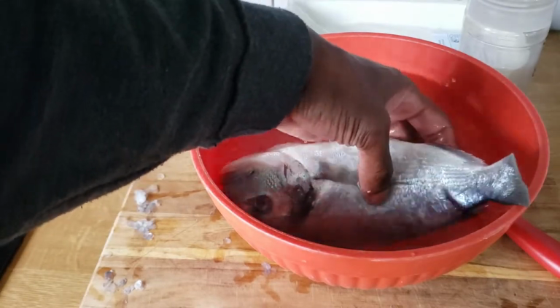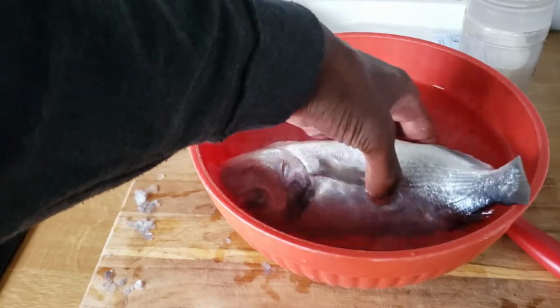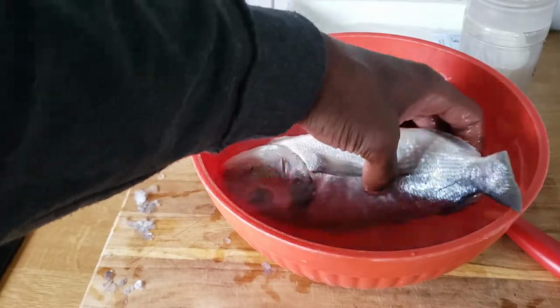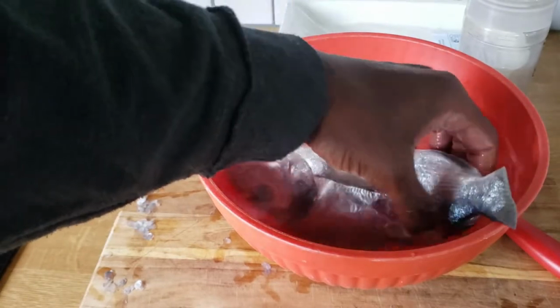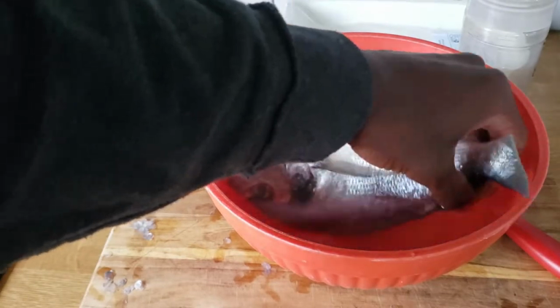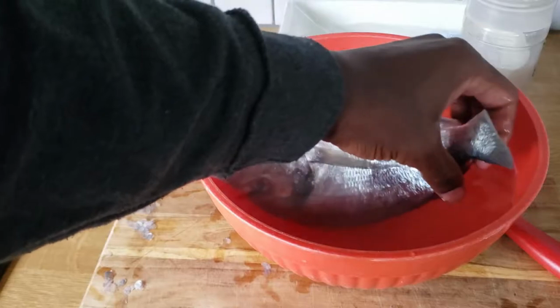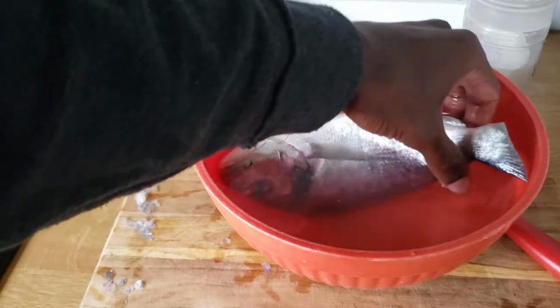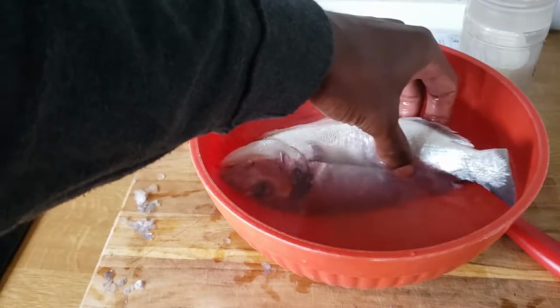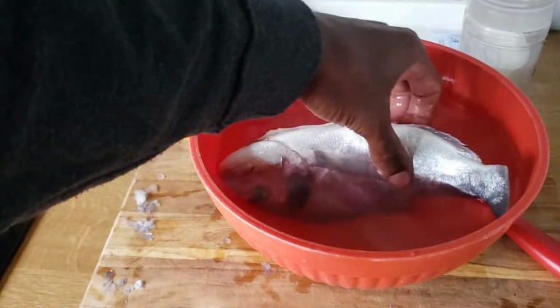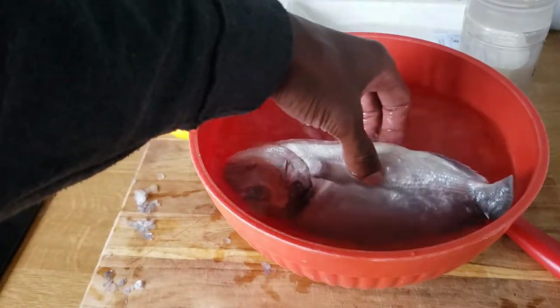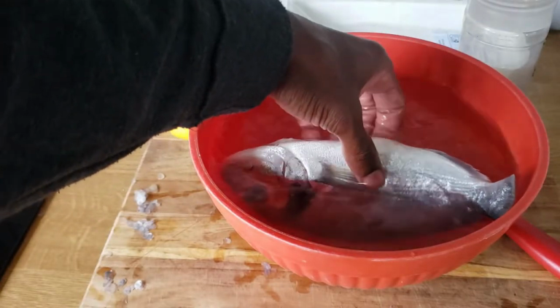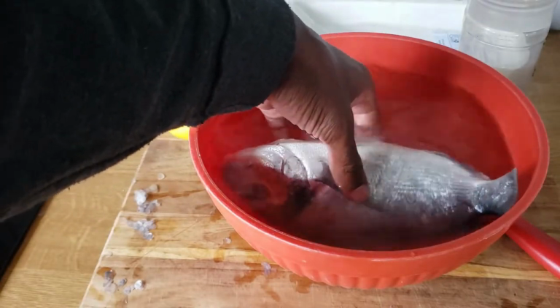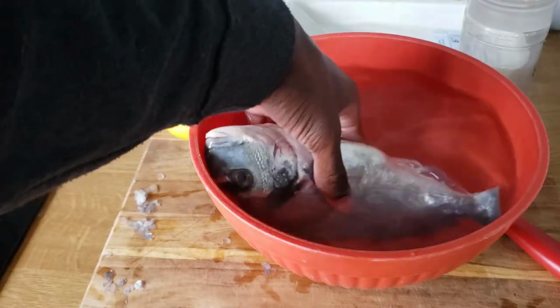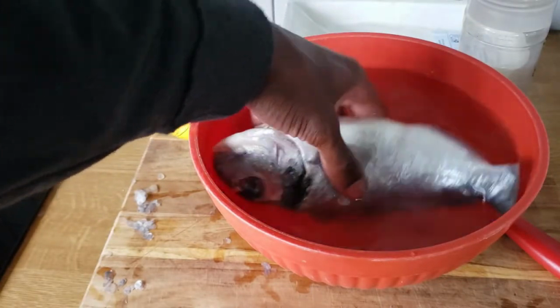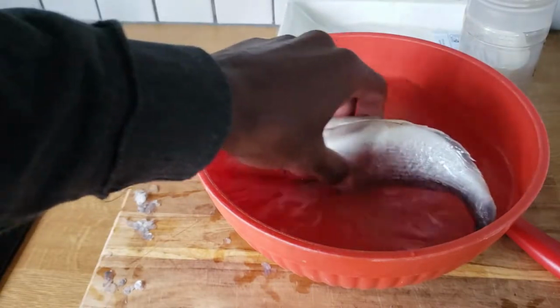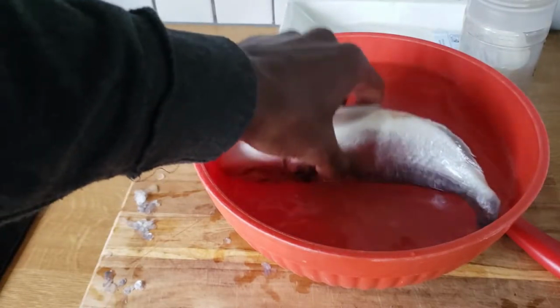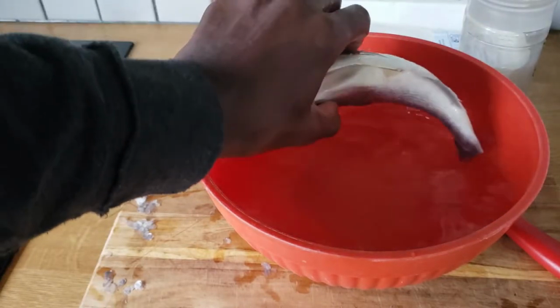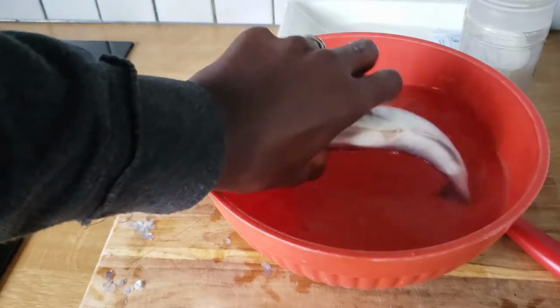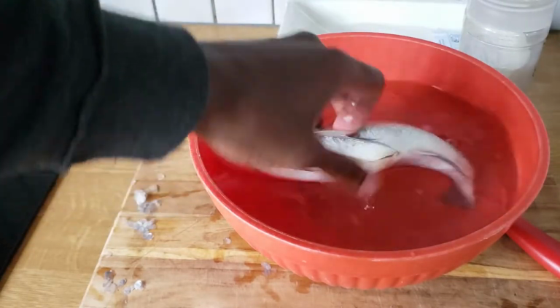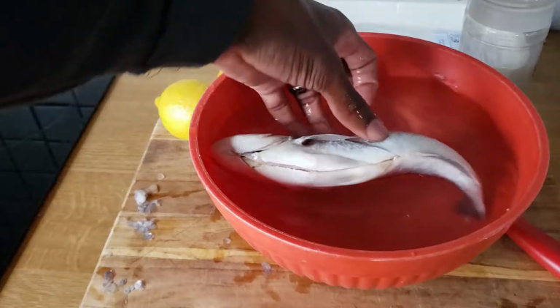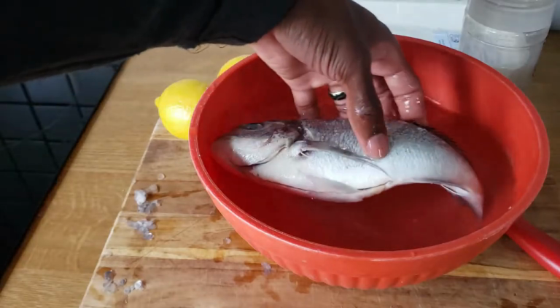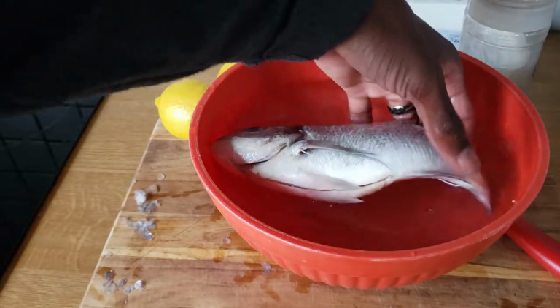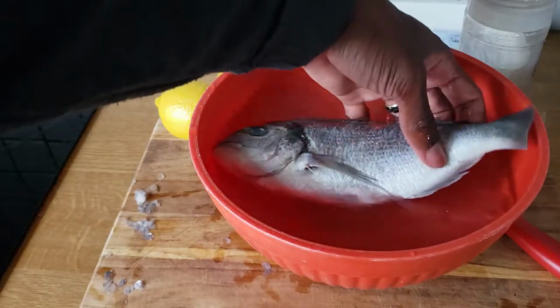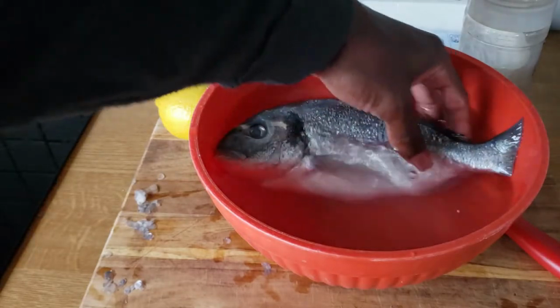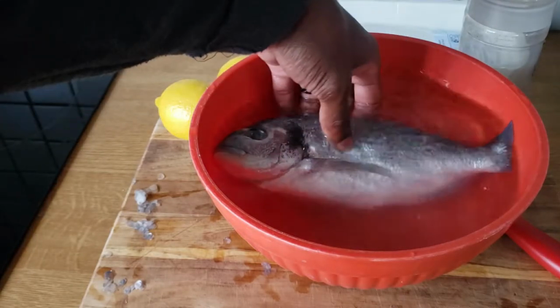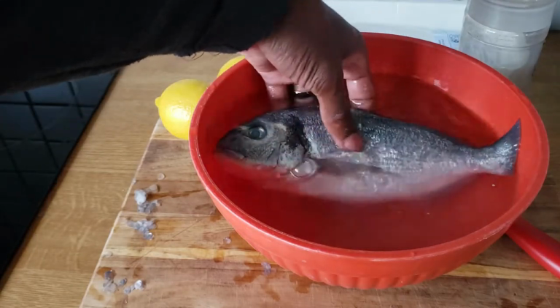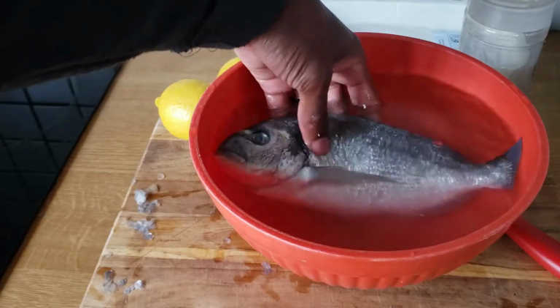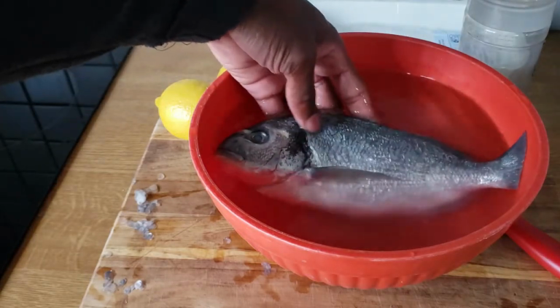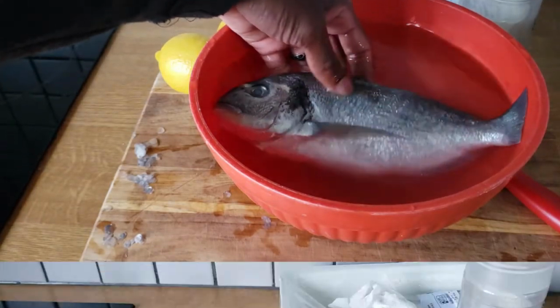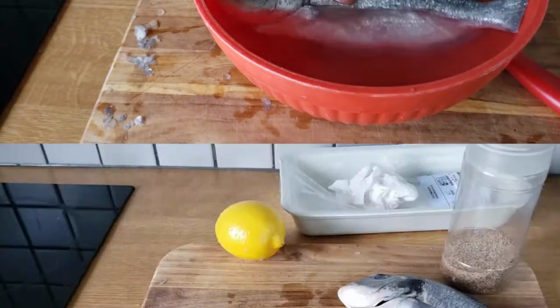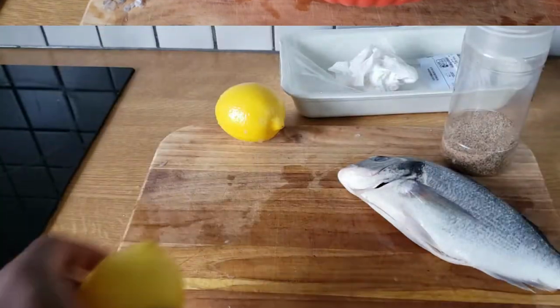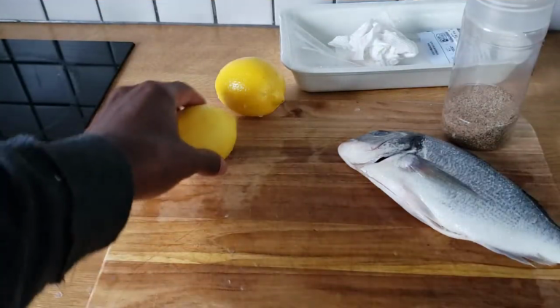So we got the scales all cleaned off. We're going to go ahead and dump it in some water and make sure that it is fully clean and any loose scales are already brushed off.